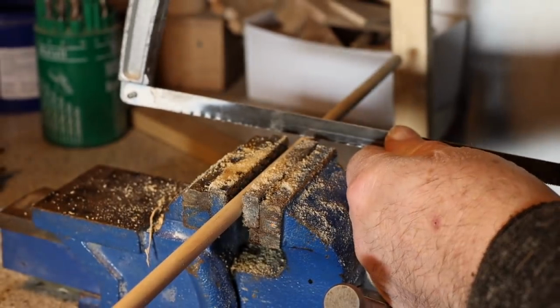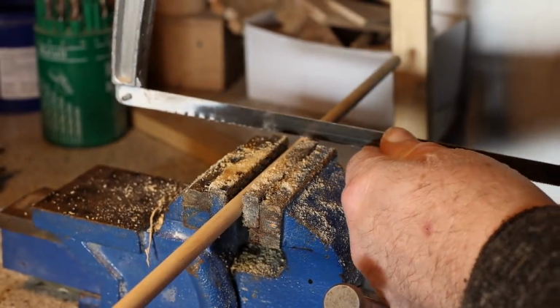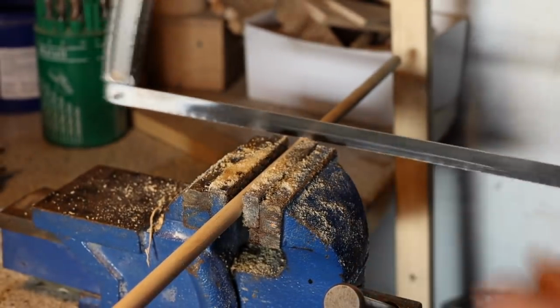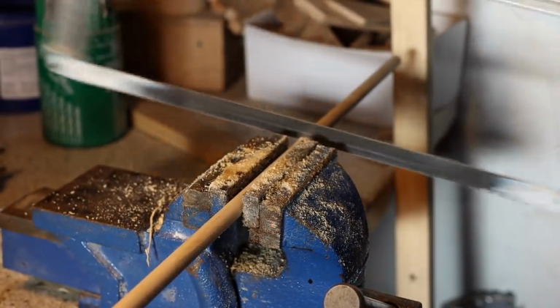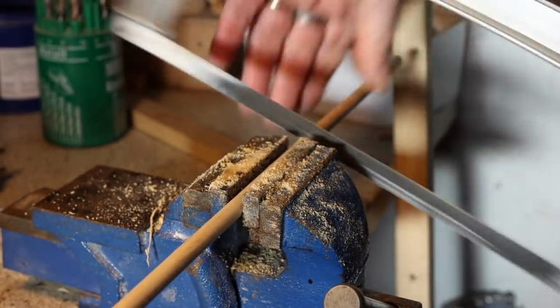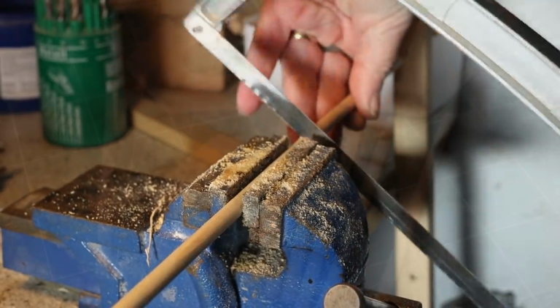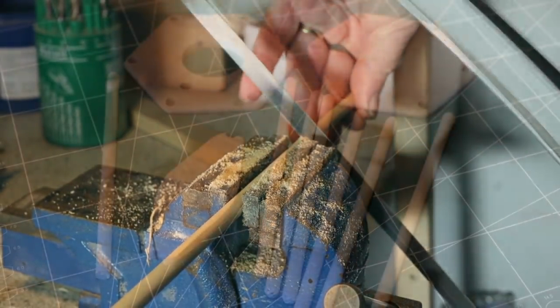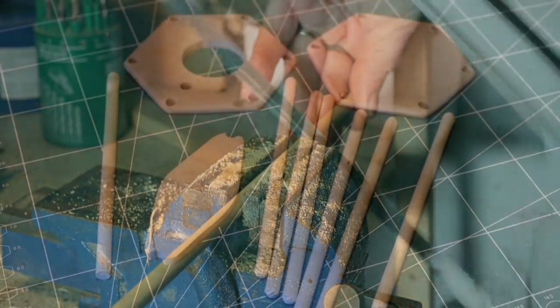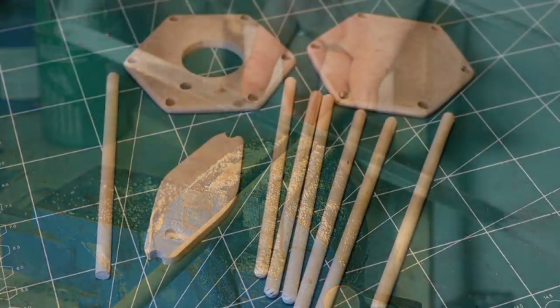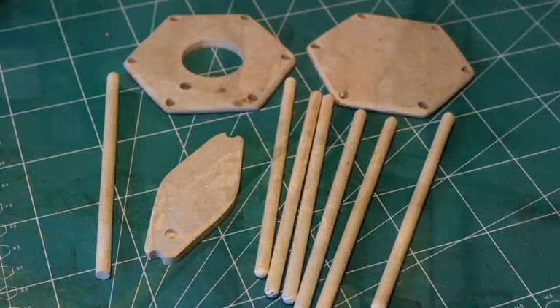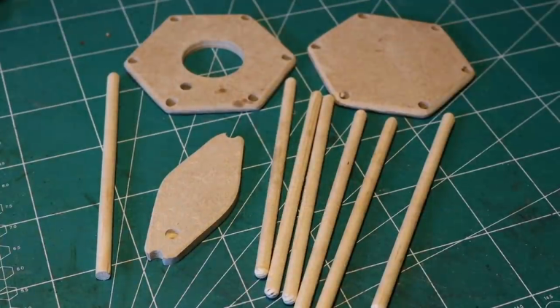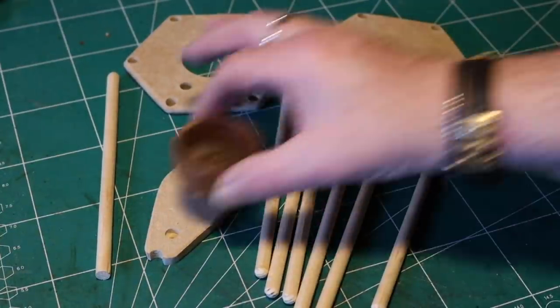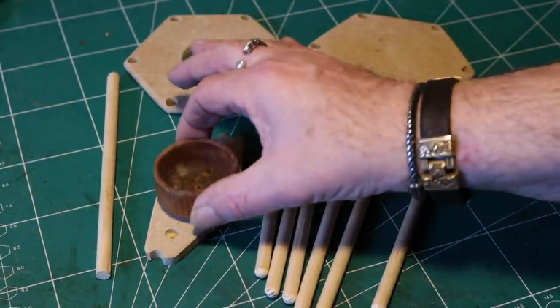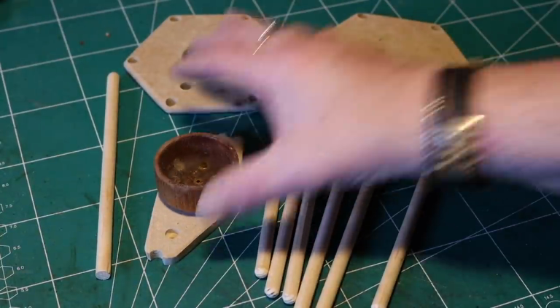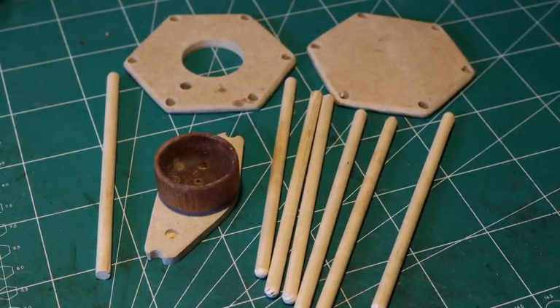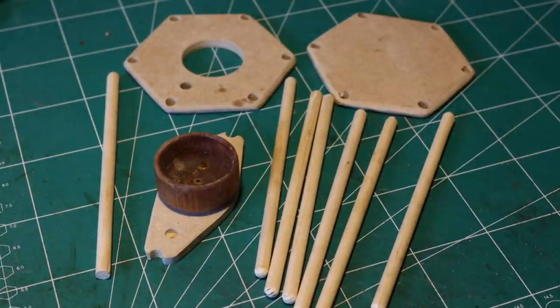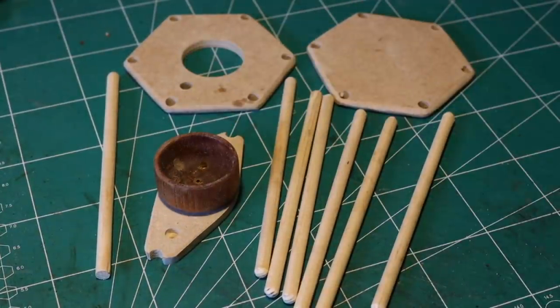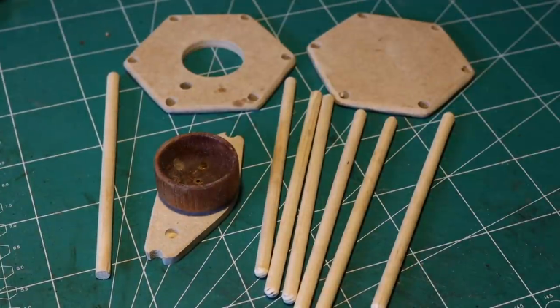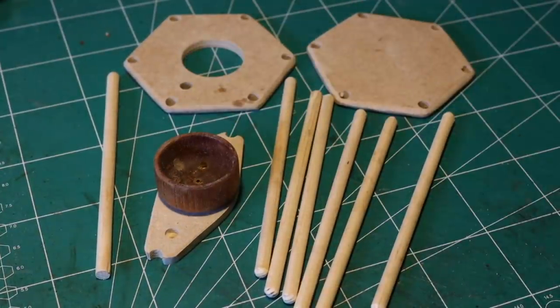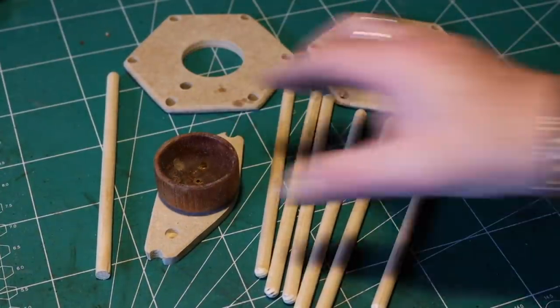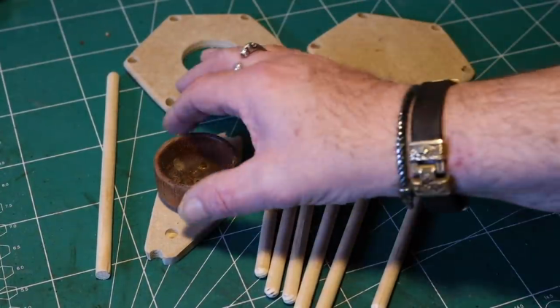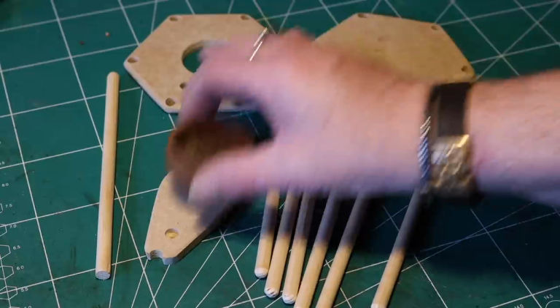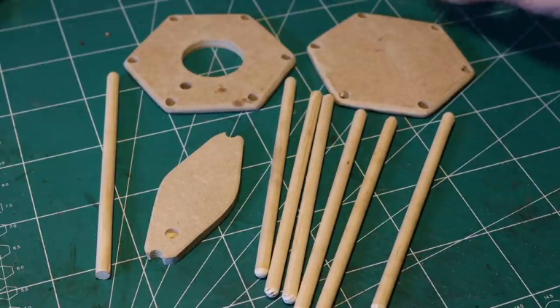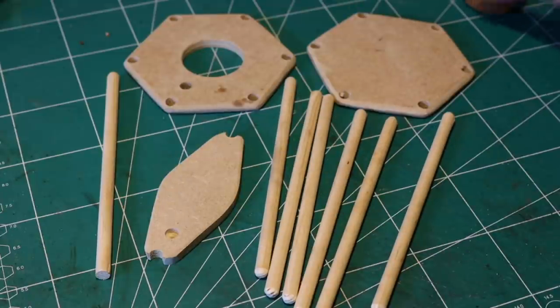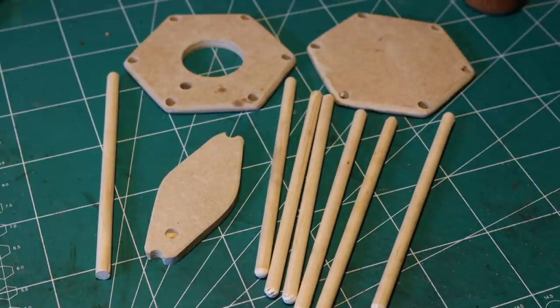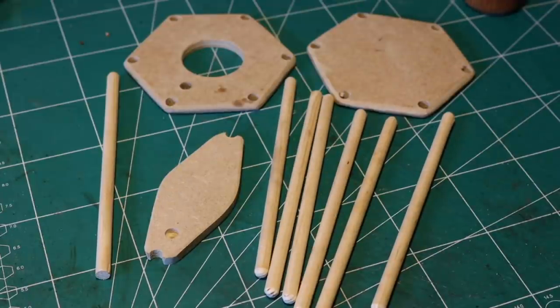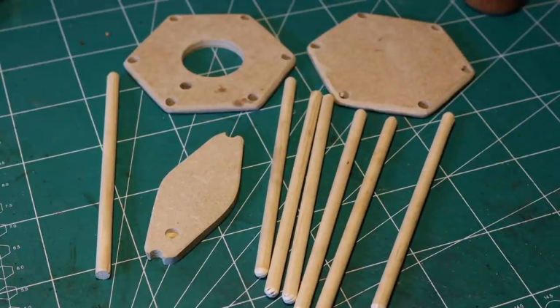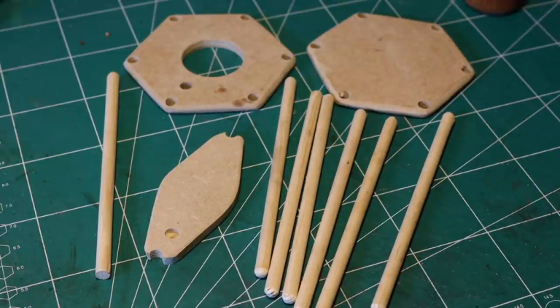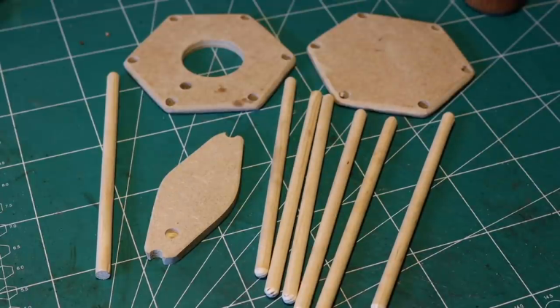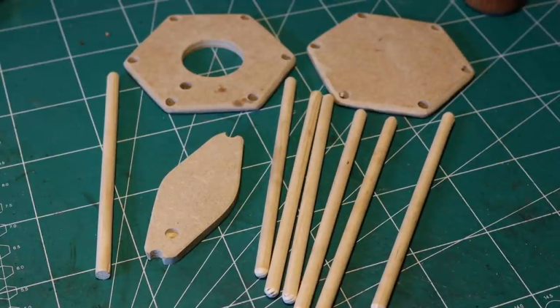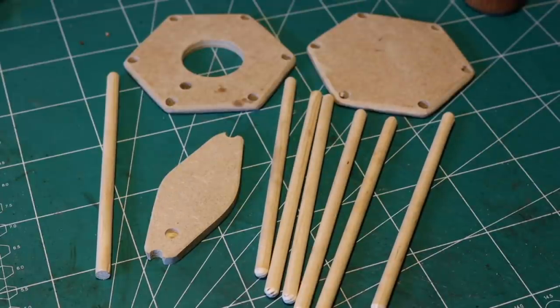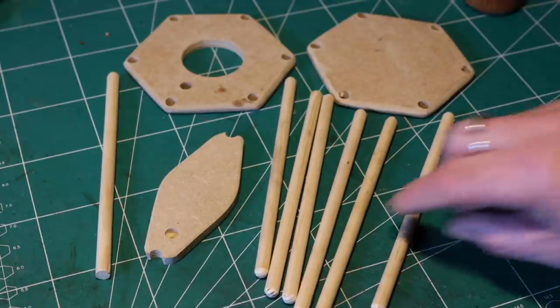I used MDF wood for the top and the bottom and pine wood for the sticks. Here you can see it all, including the little holder for the candle.